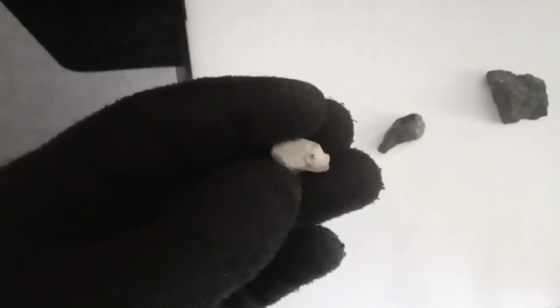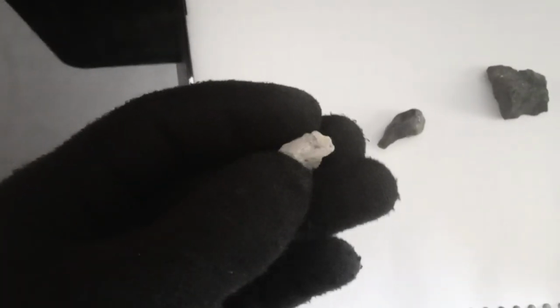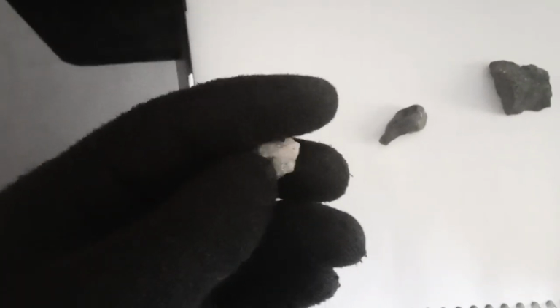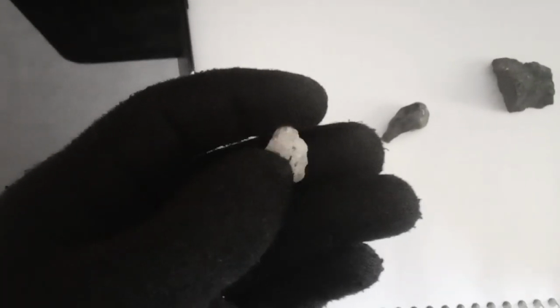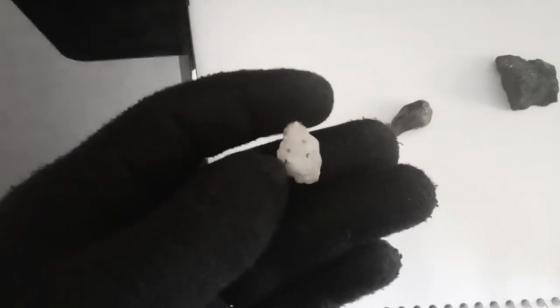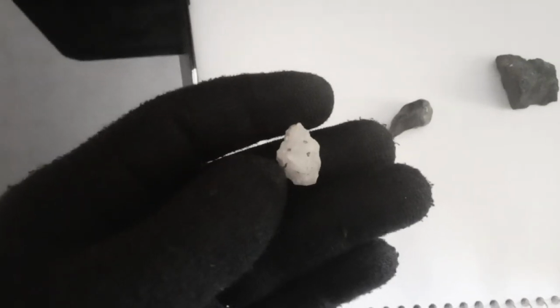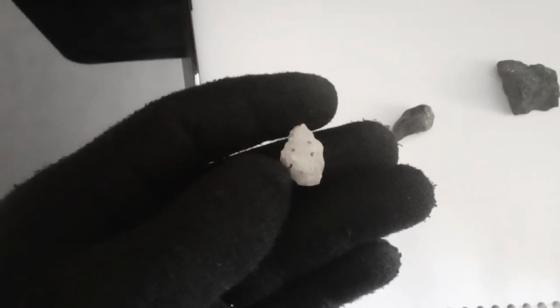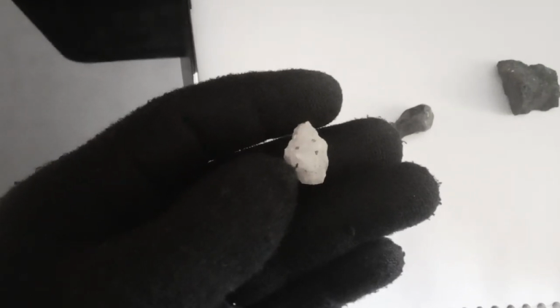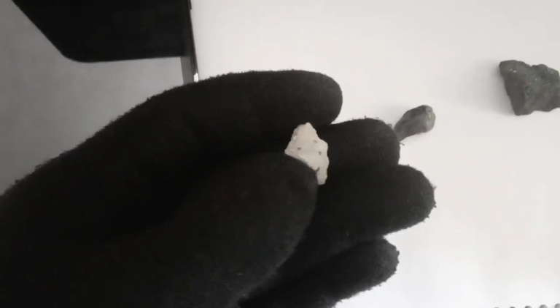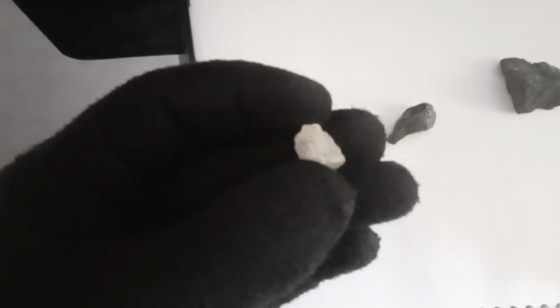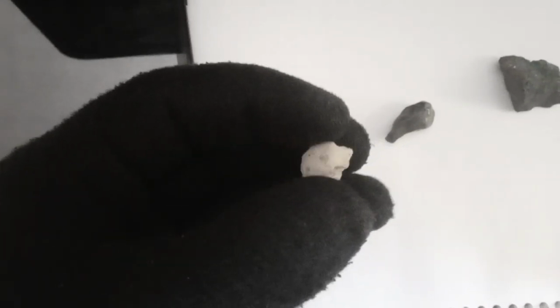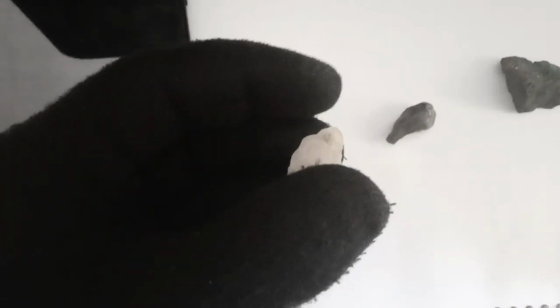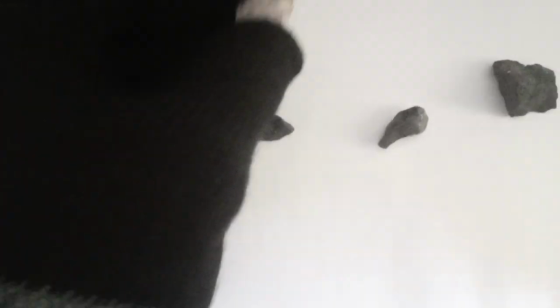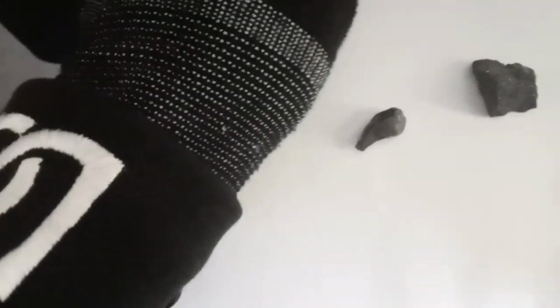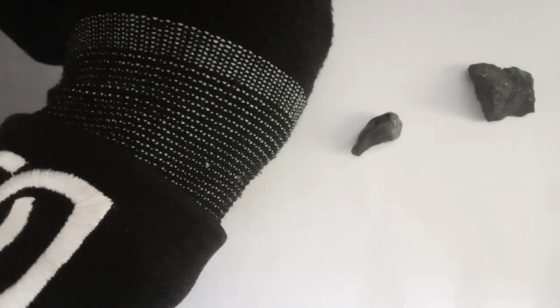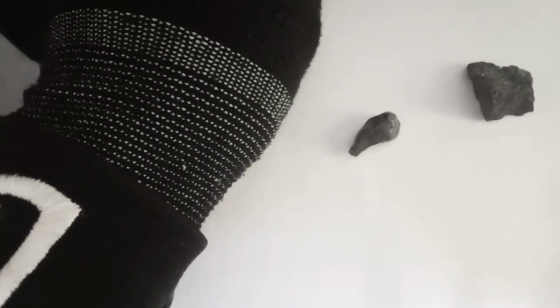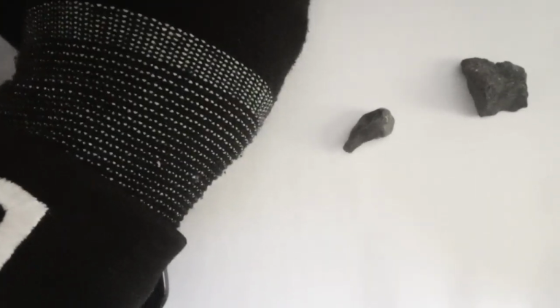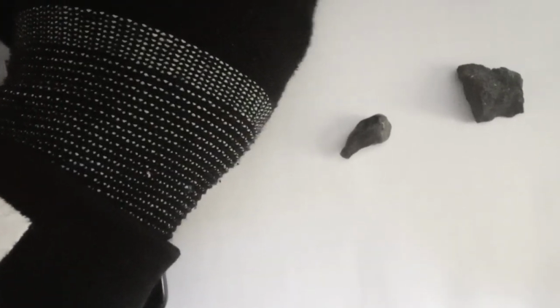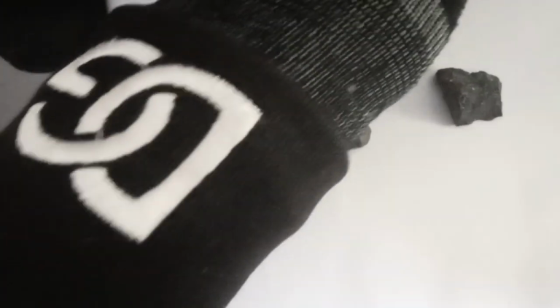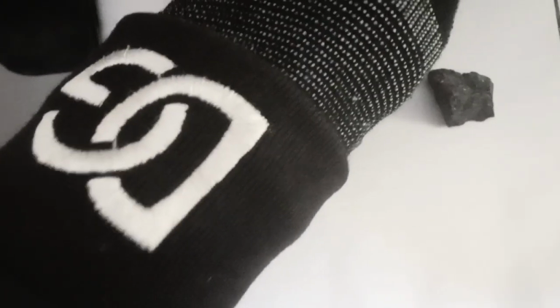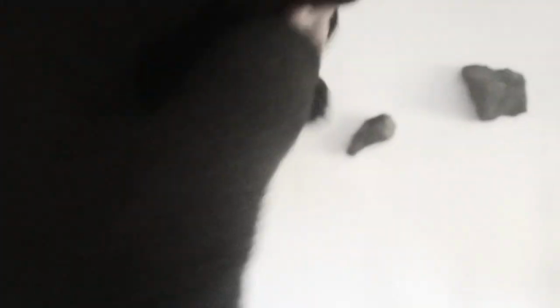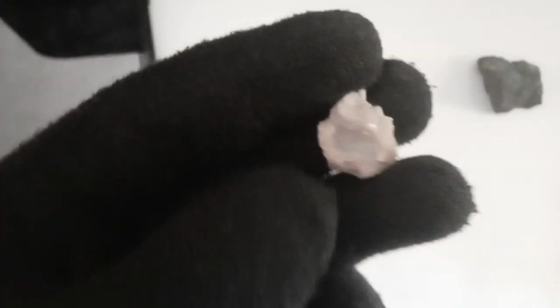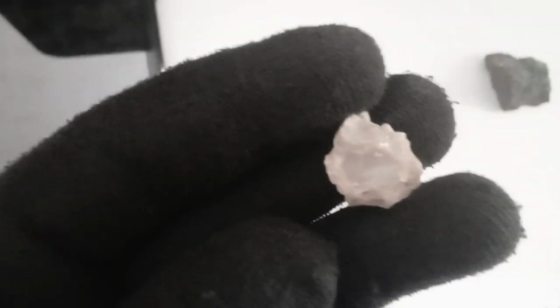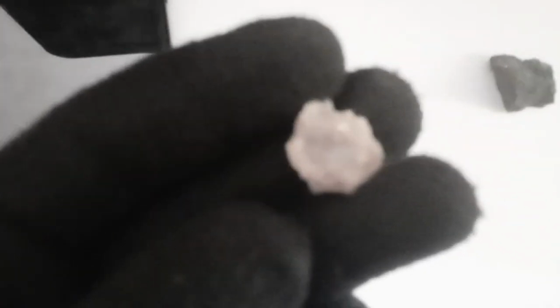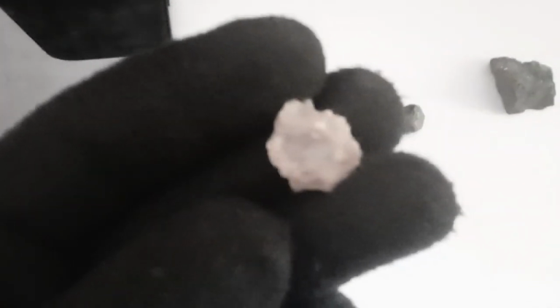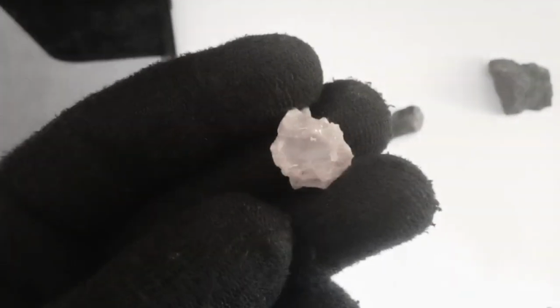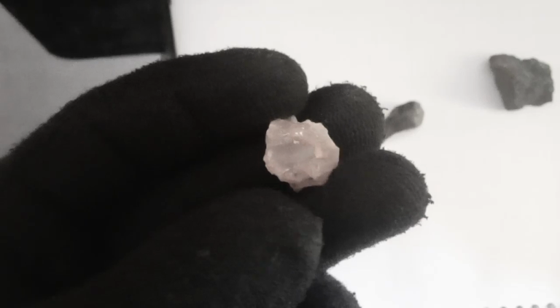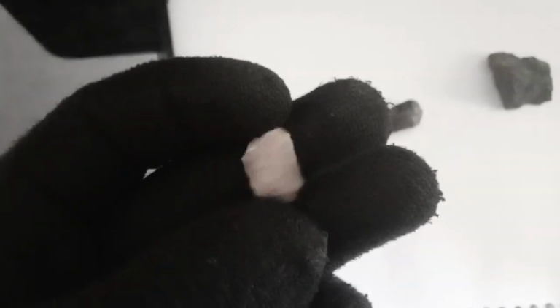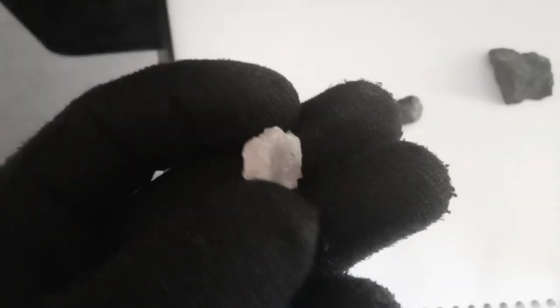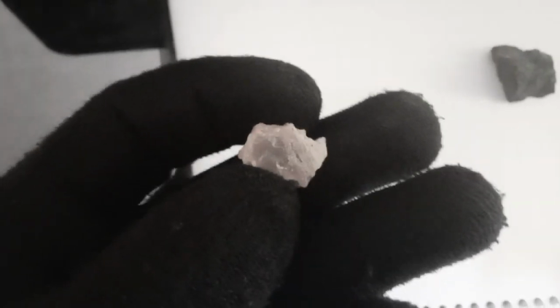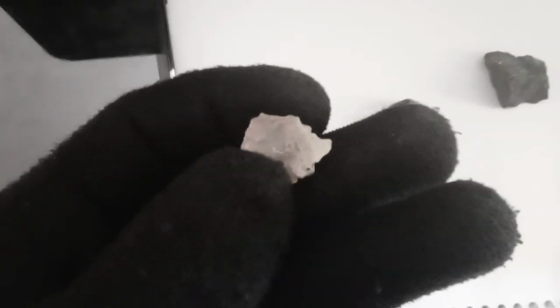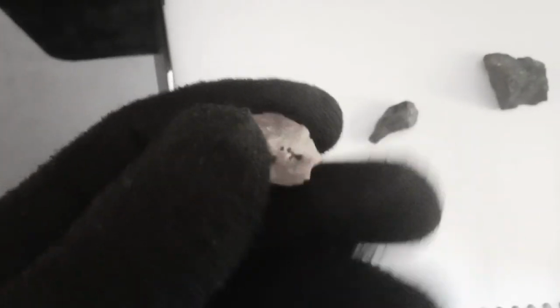The allure of black diamonds lies in their uniqueness and elegance, making them increasingly popular in the world of jewelry. Whether natural or treated, black diamonds symbolize luxury and sophistication, adding a touch of mystique to the wearer's style.